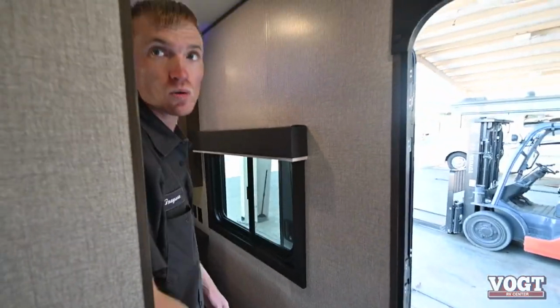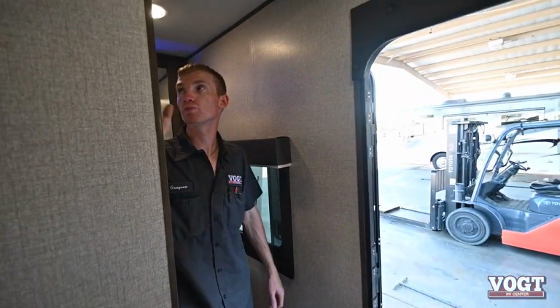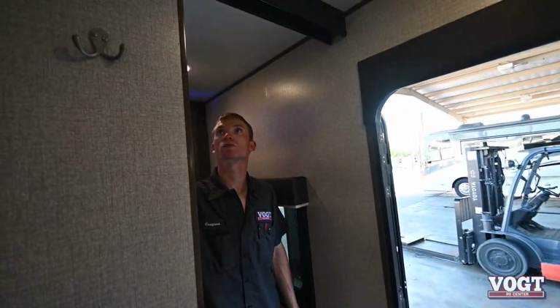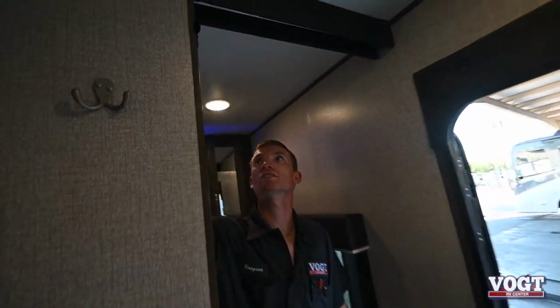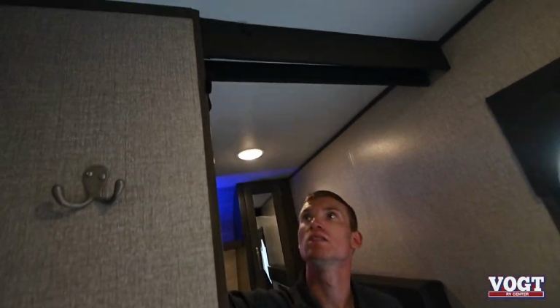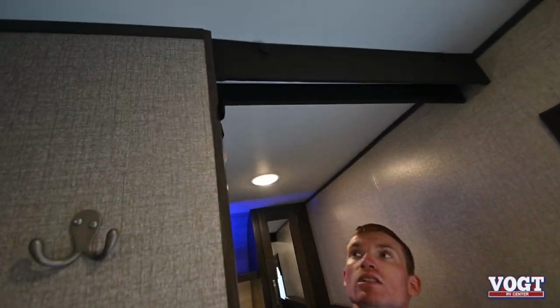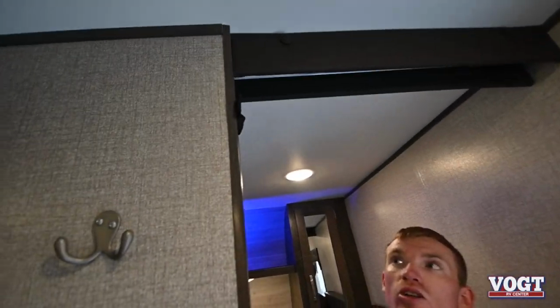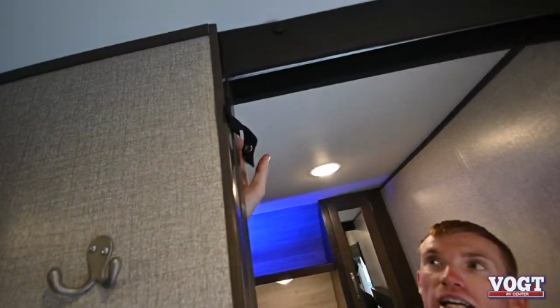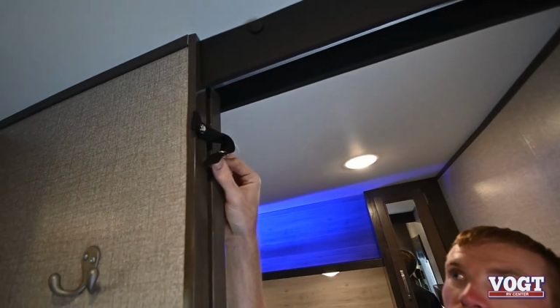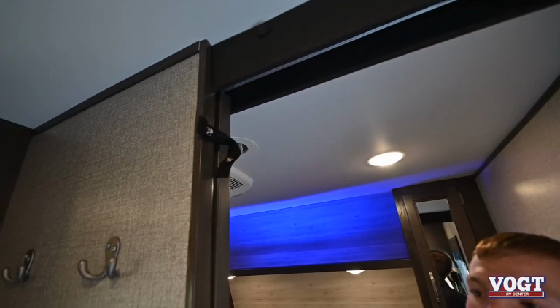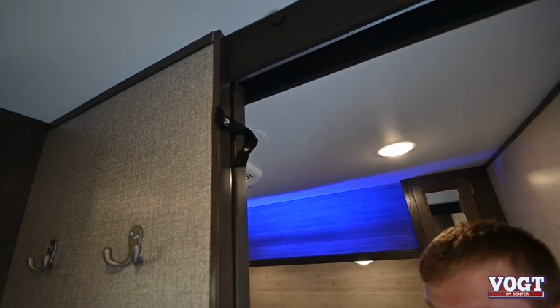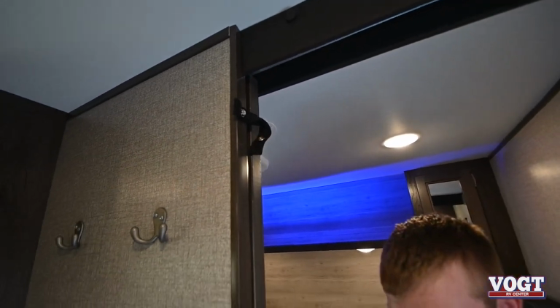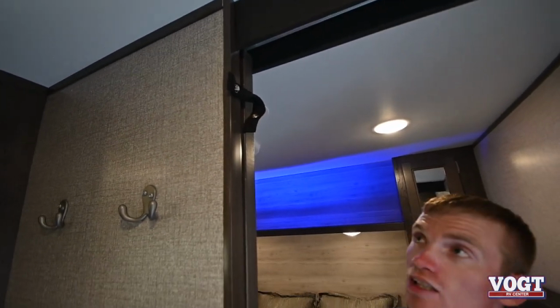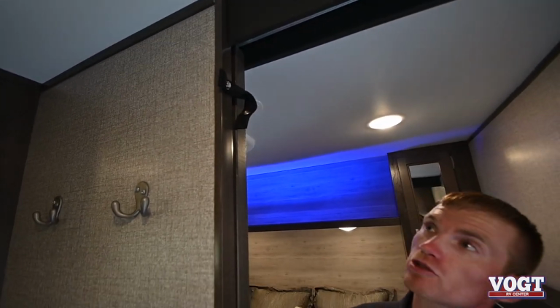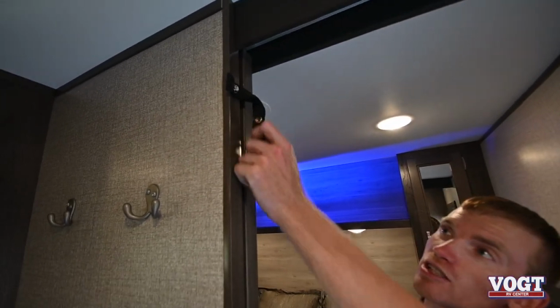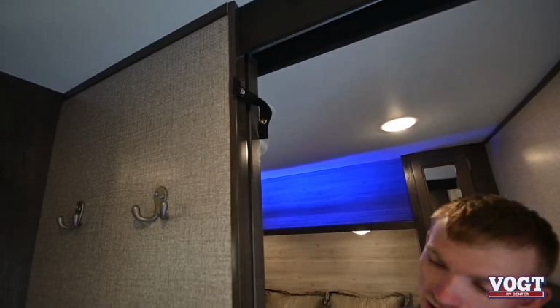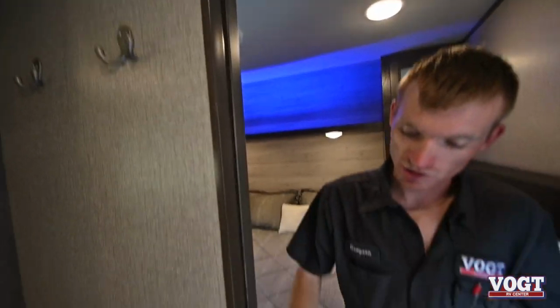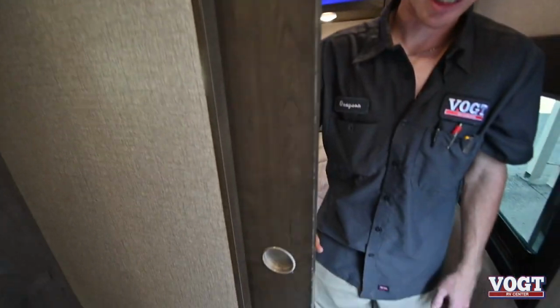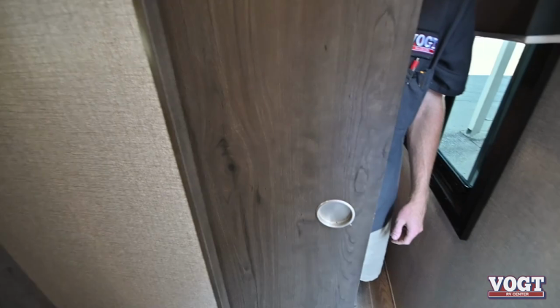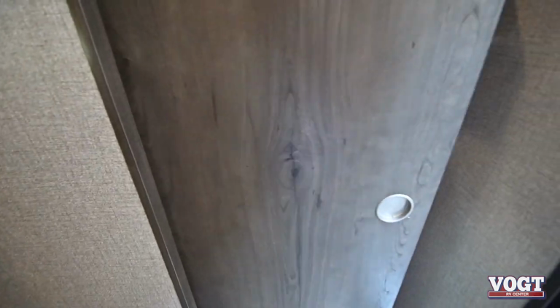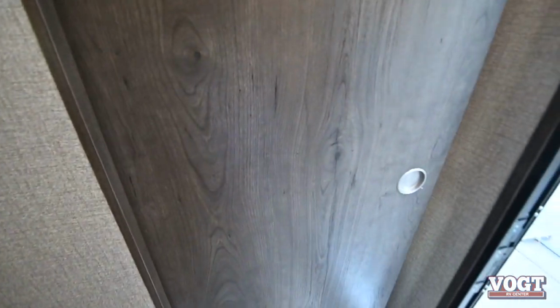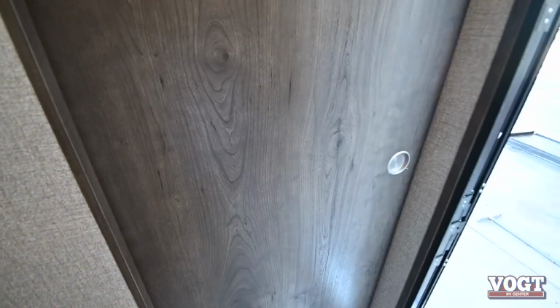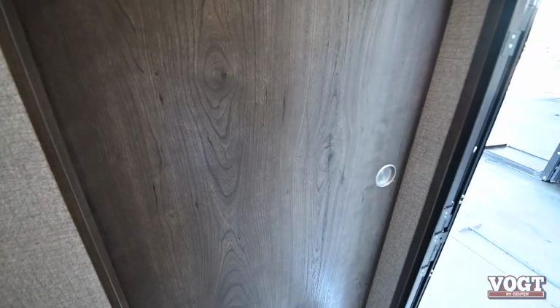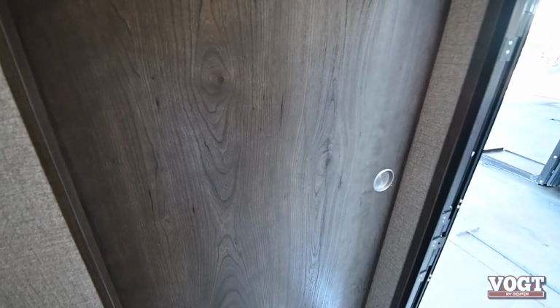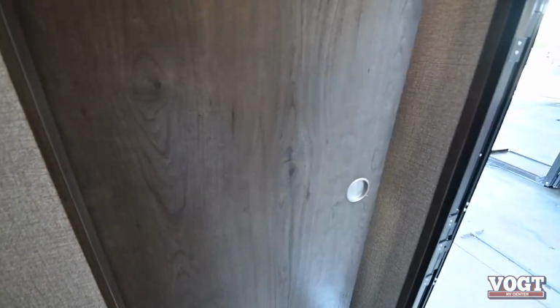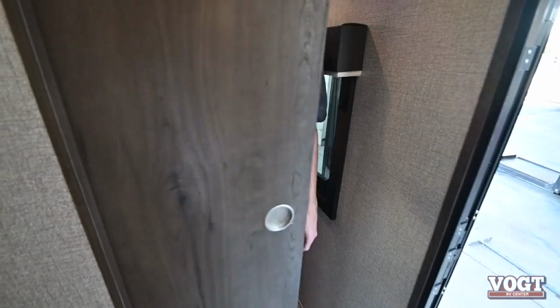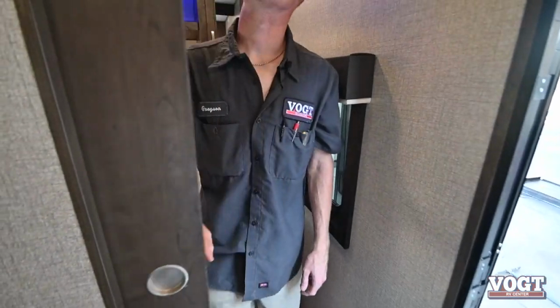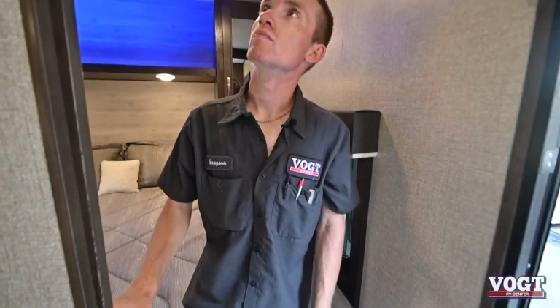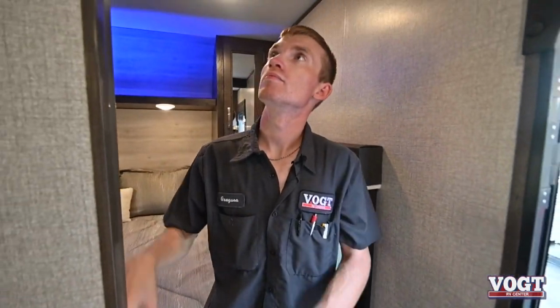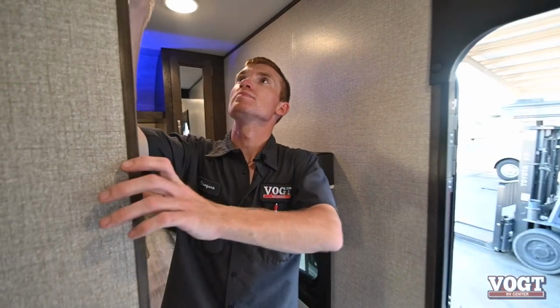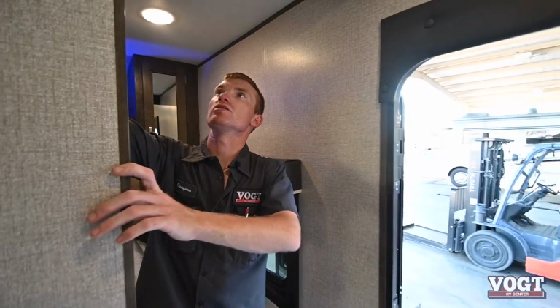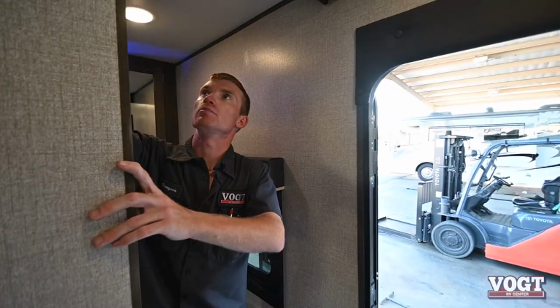We have a little privacy door right here. At night you can get some privacy from the kids. That'll be your travel latch up top — just slide it closed and latch it back.